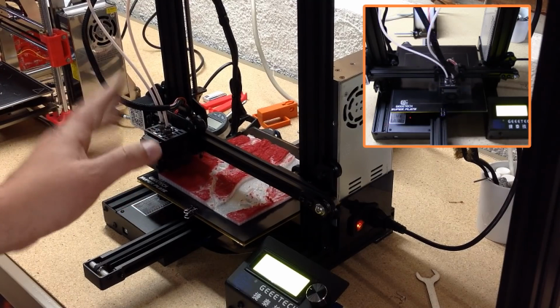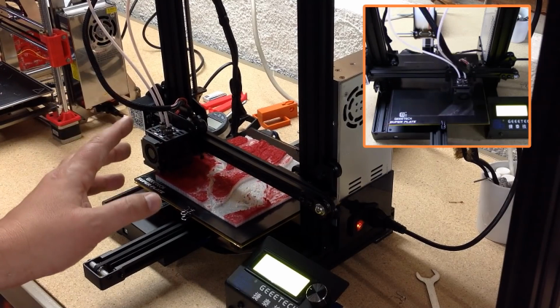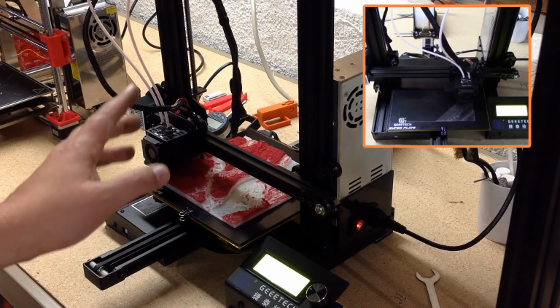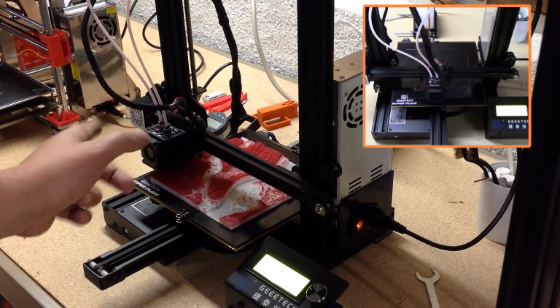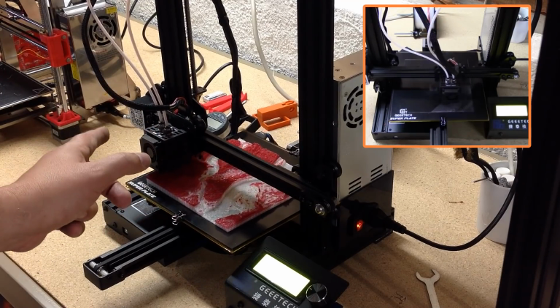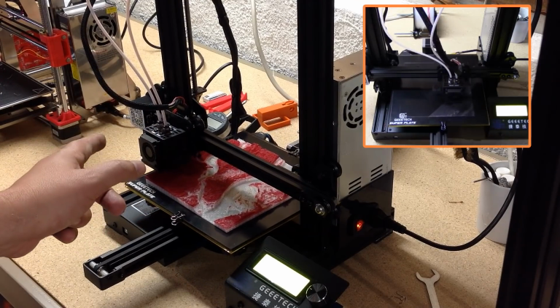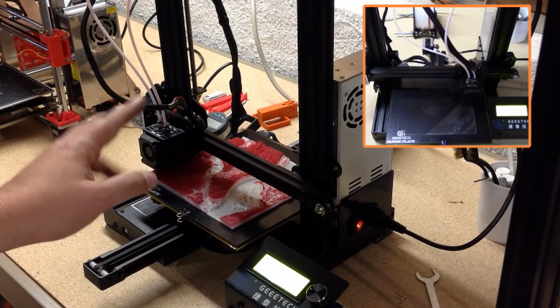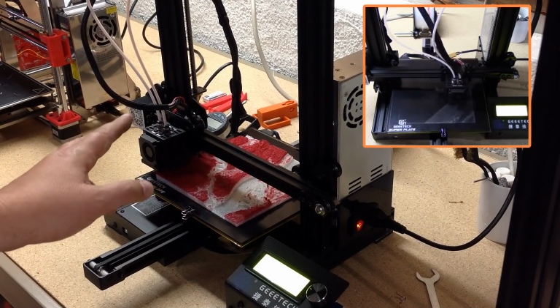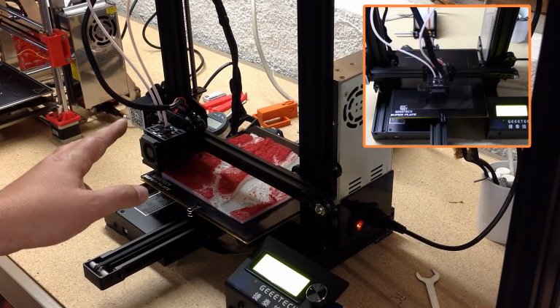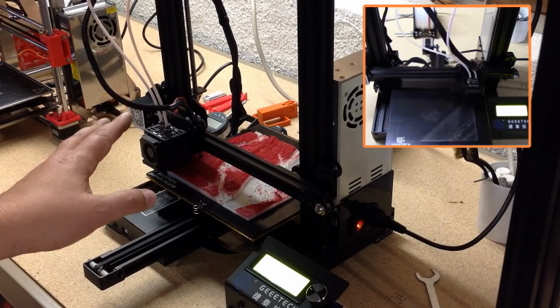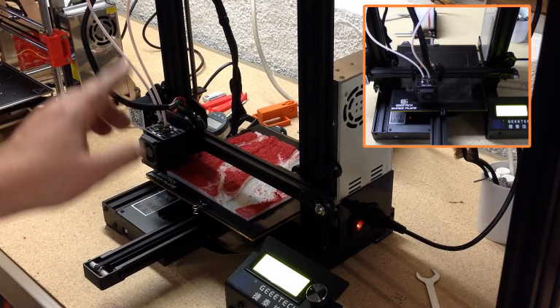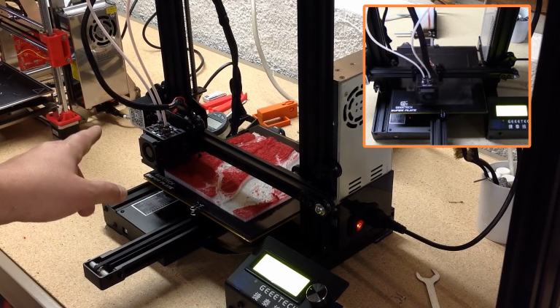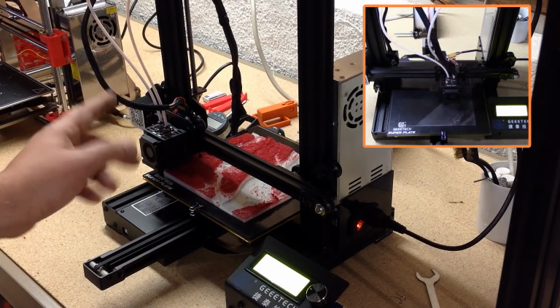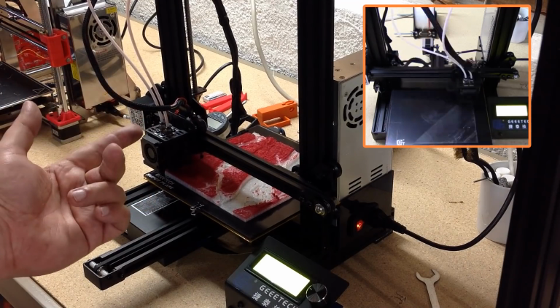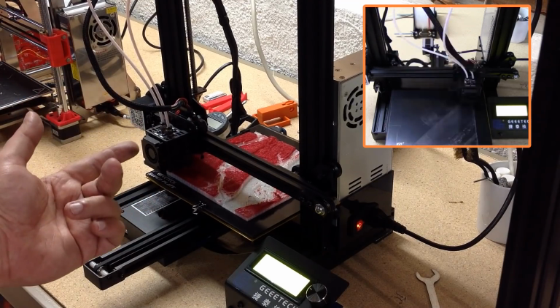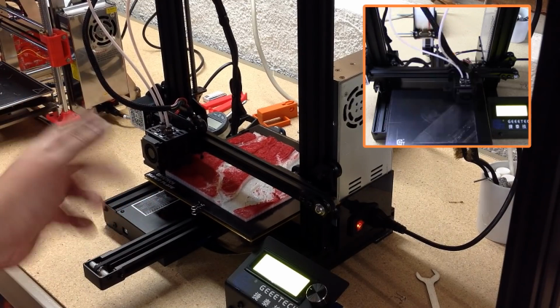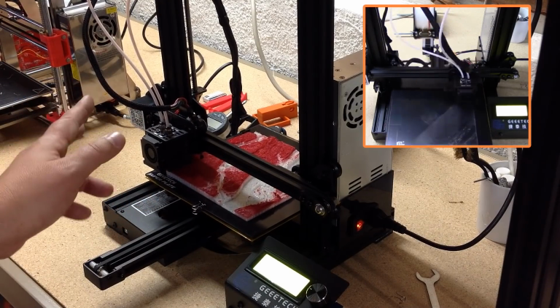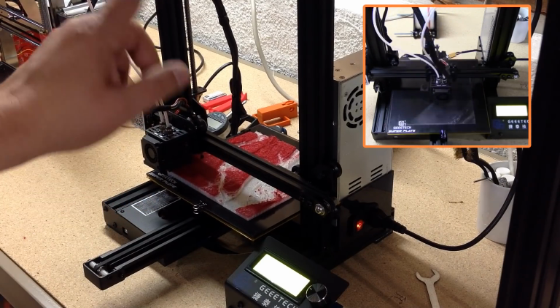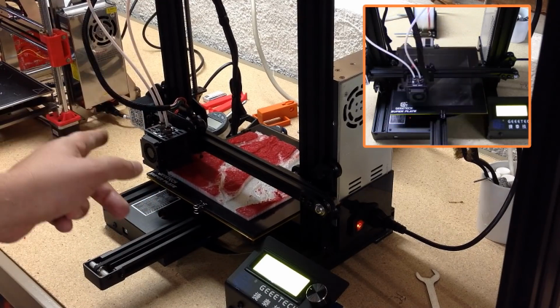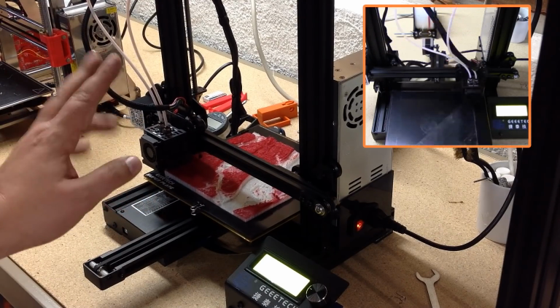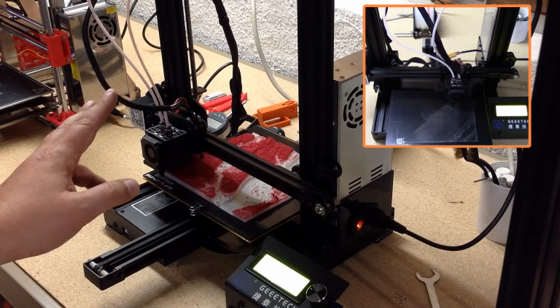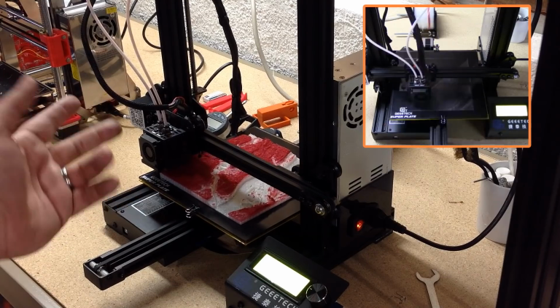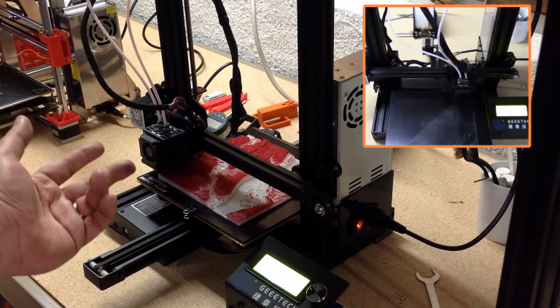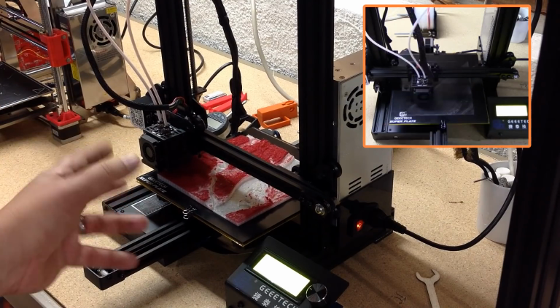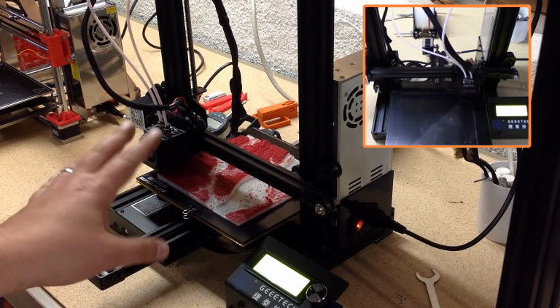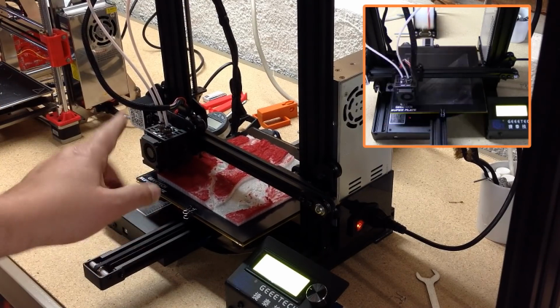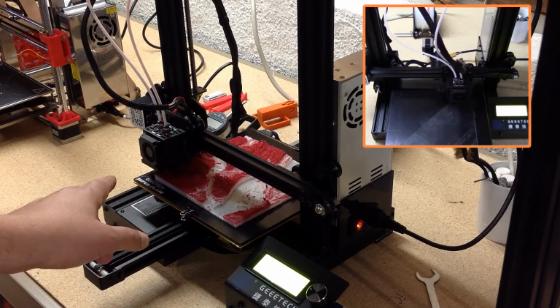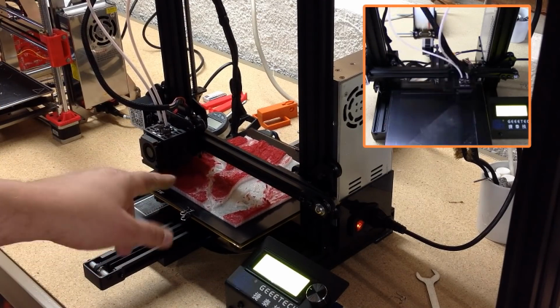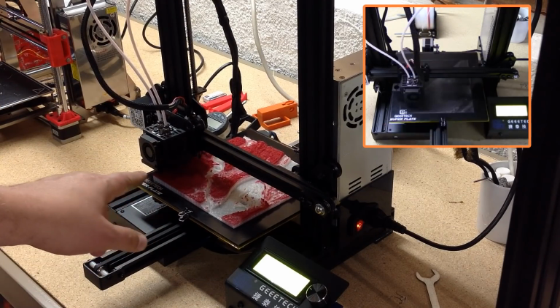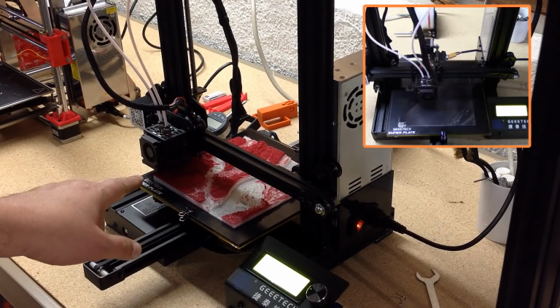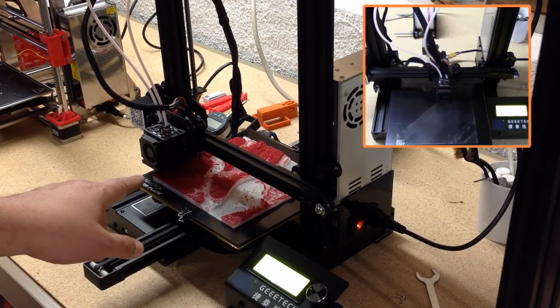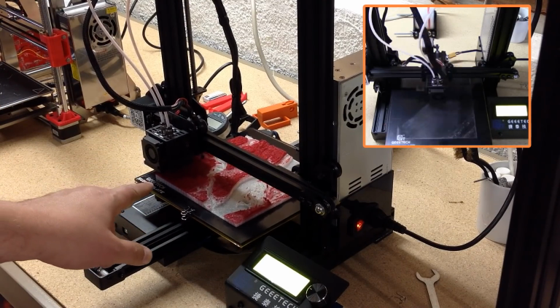When I say mixing 3D printers, I really mean mixing hot ends. What you have in this type of printer is a single hot end with one nozzle, yet it has two extruders which feed two different colors or types of filament into that hot end and creates one product with it.